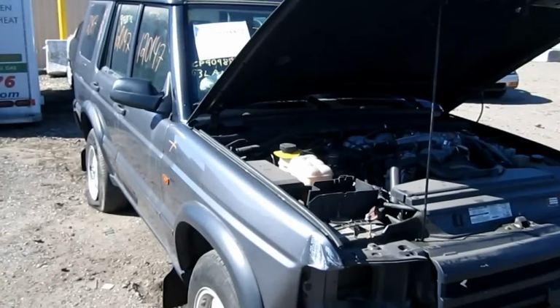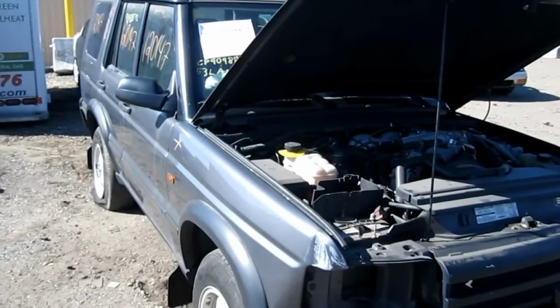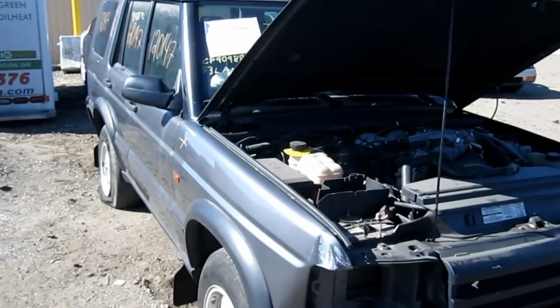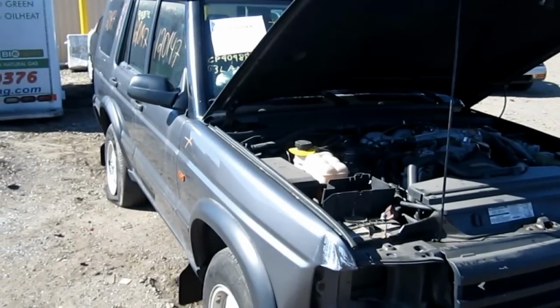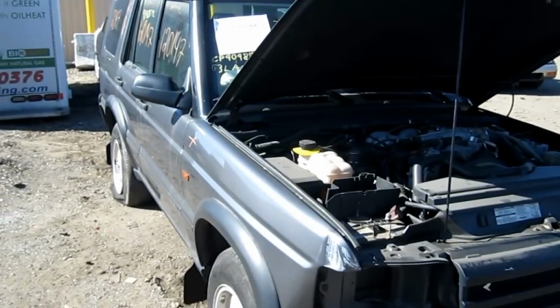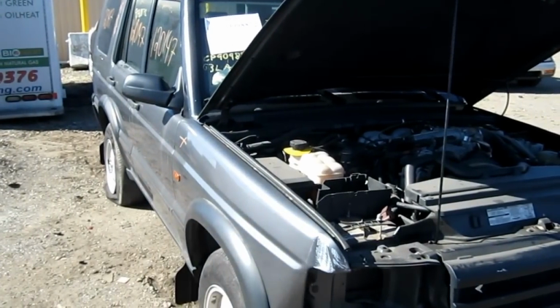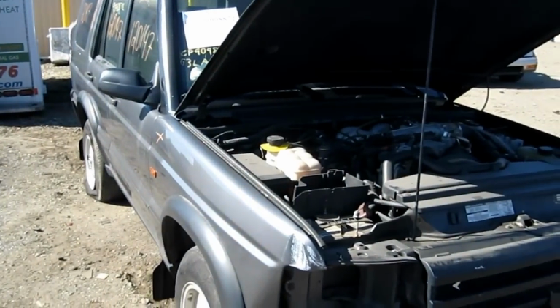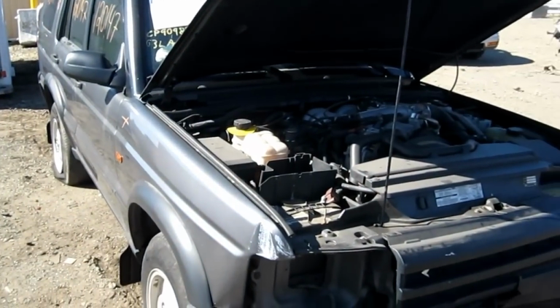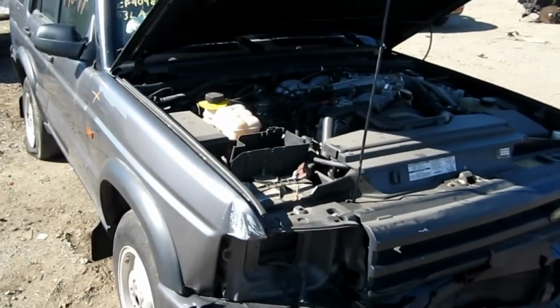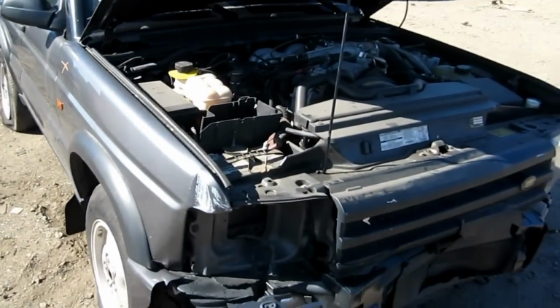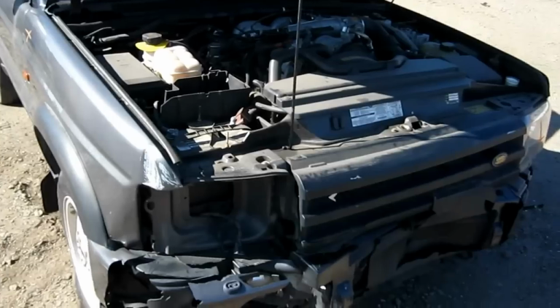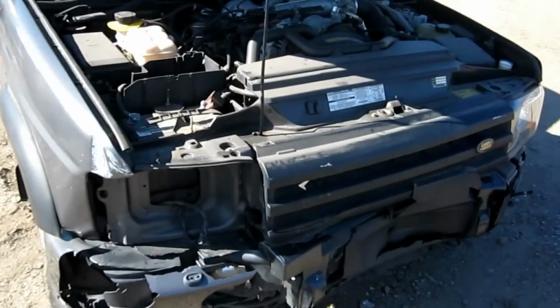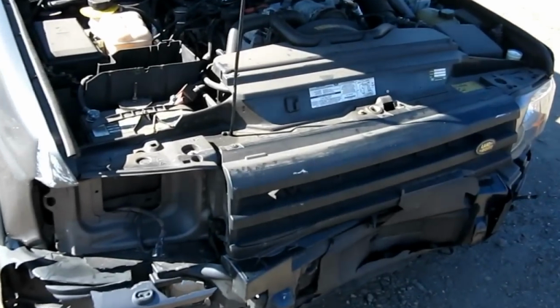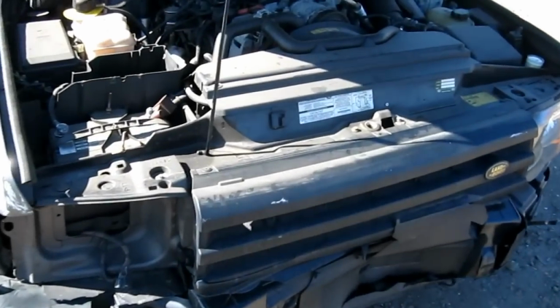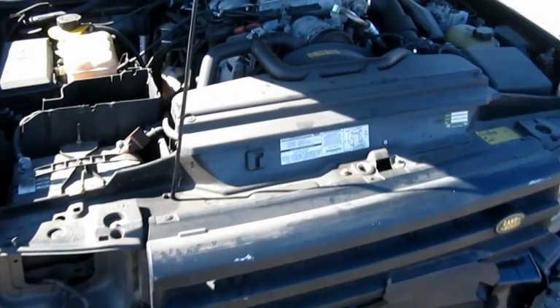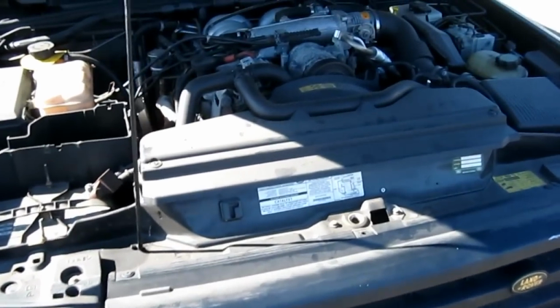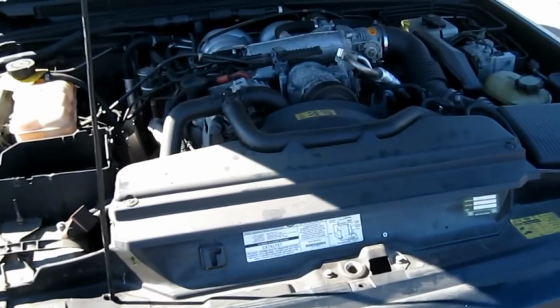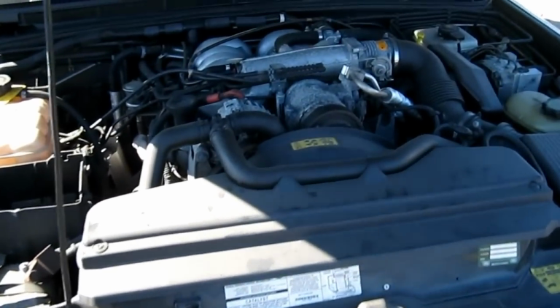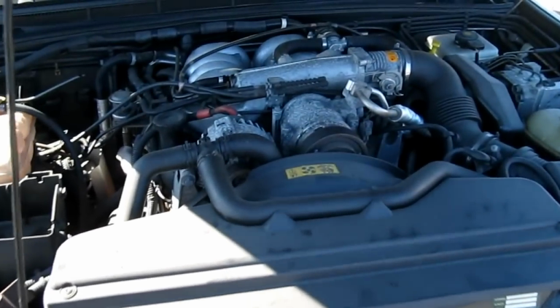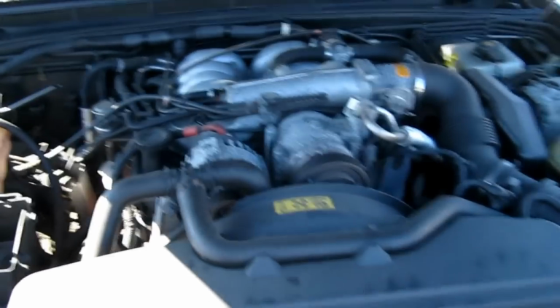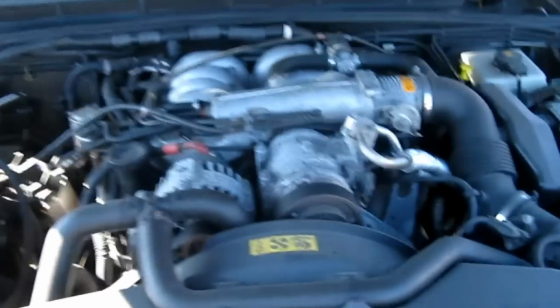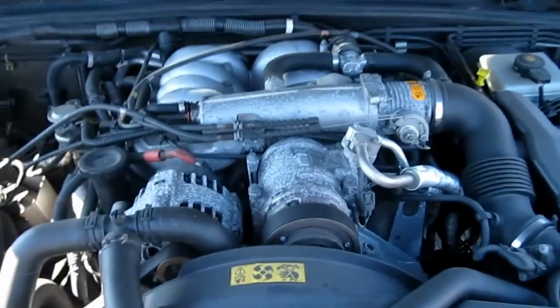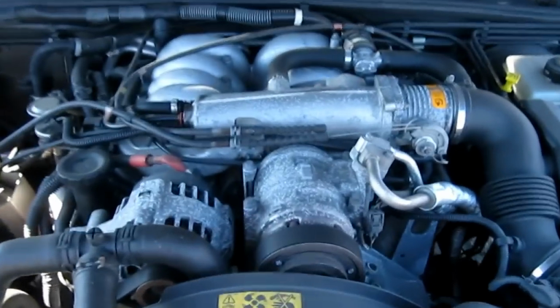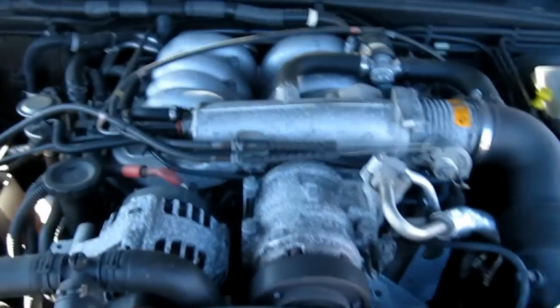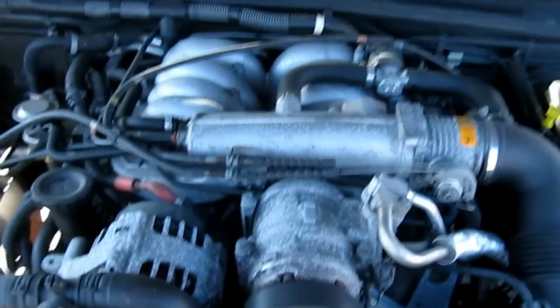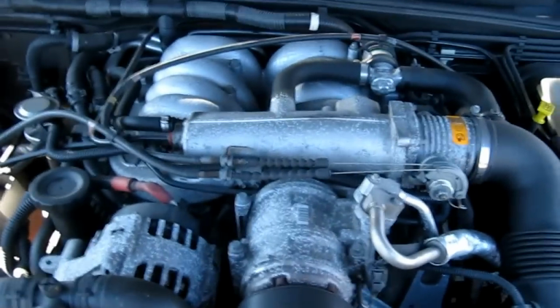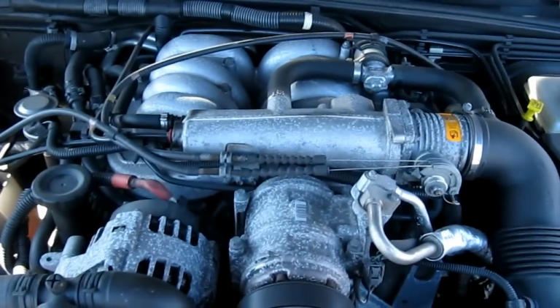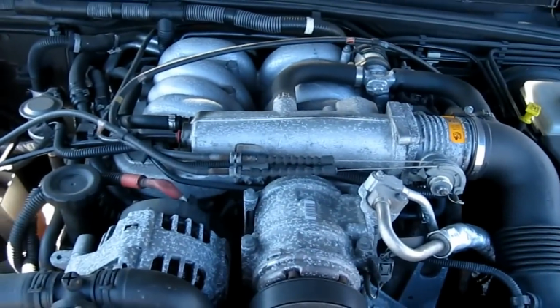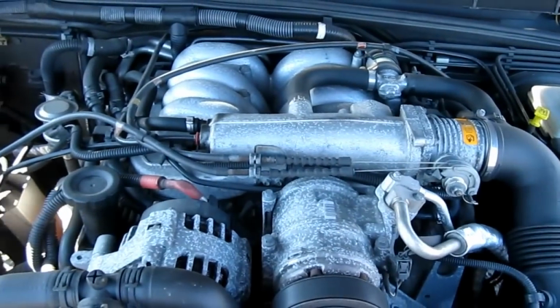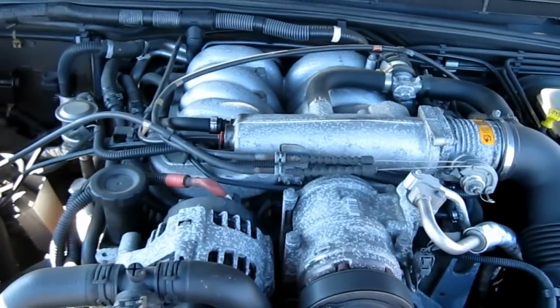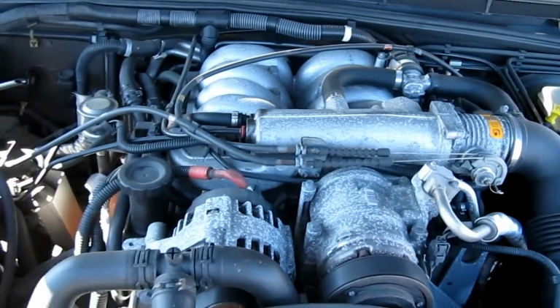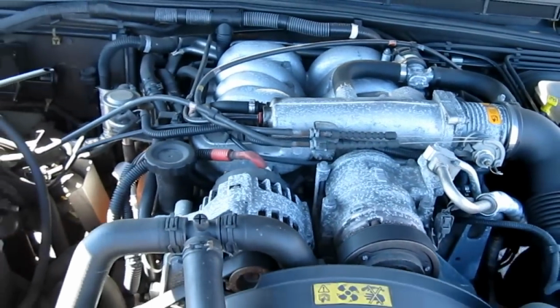Hello, and welcome to Tom's Foreign Auto Parts video portion of our inventory. Here we have a 2003 Land Rover Discovery. This vehicle has a 4.6 liter California emissions engine.